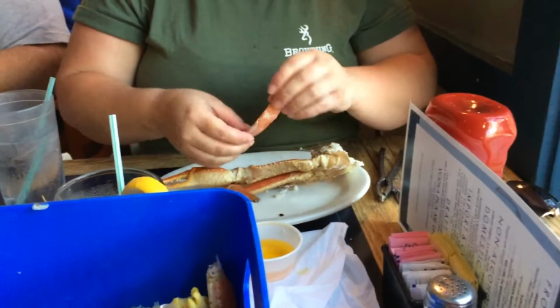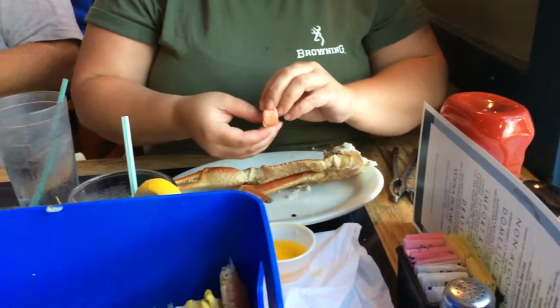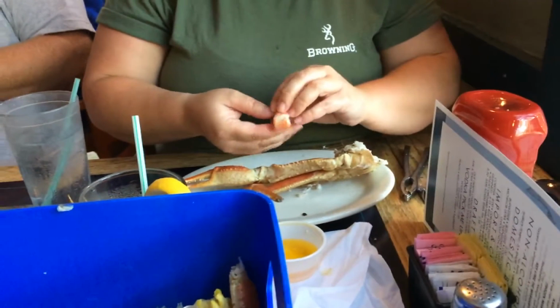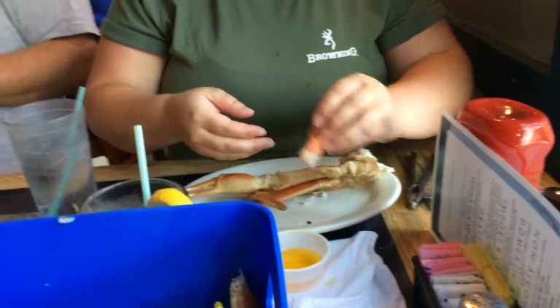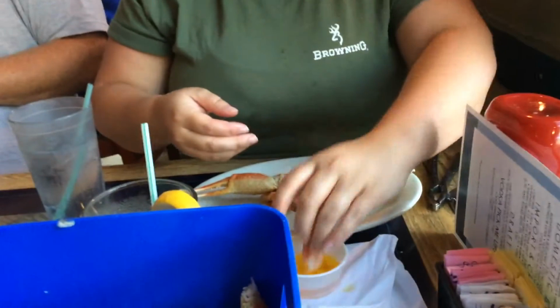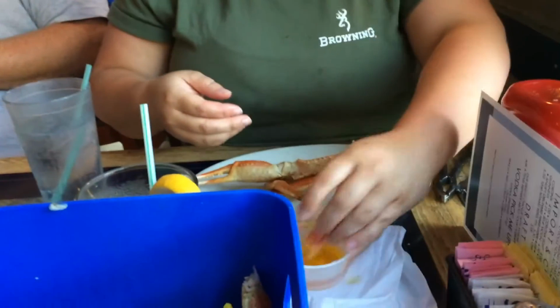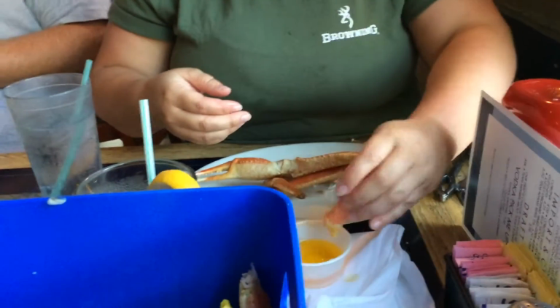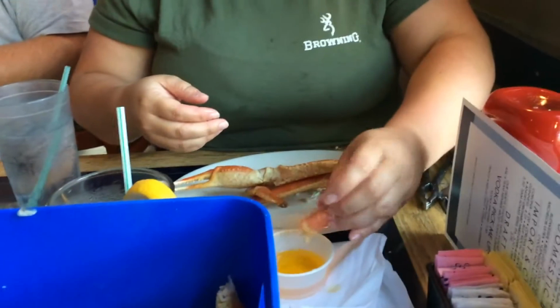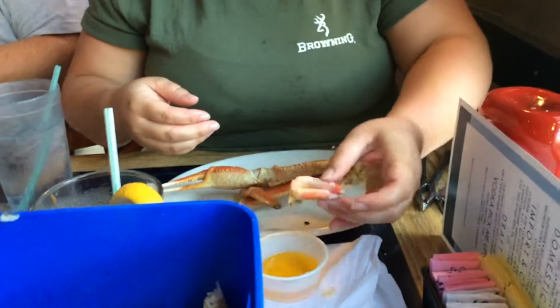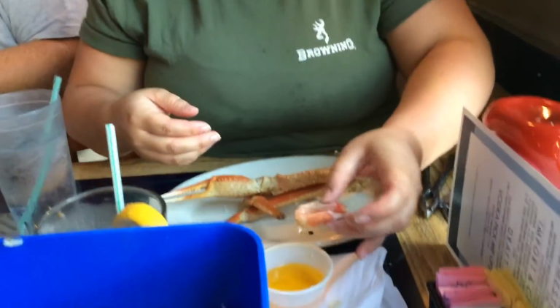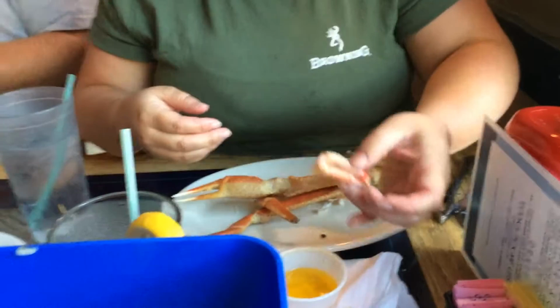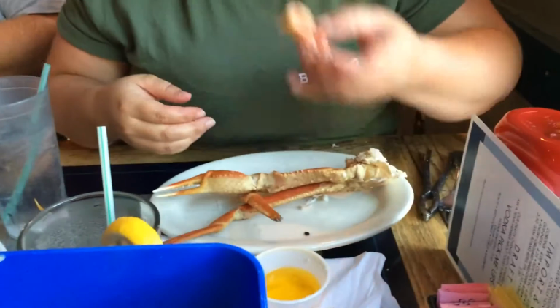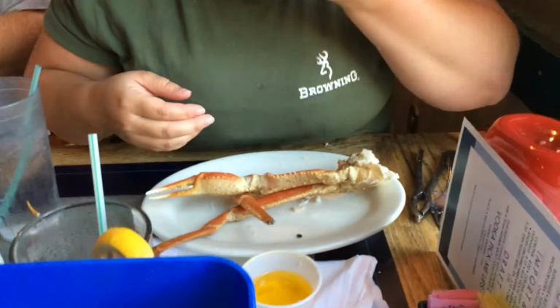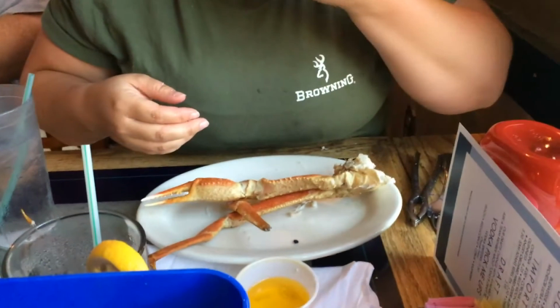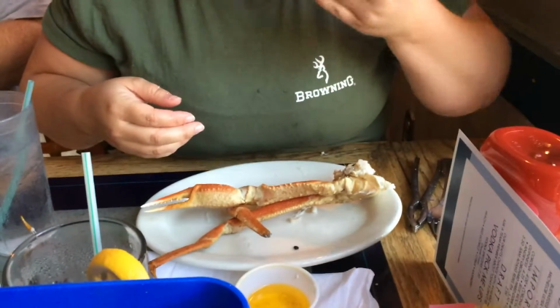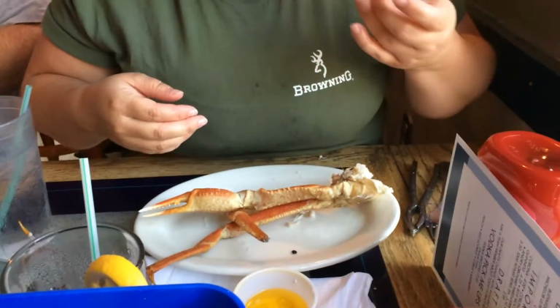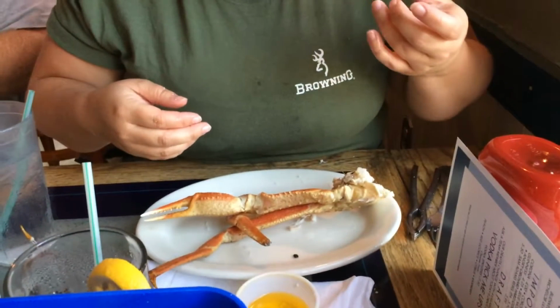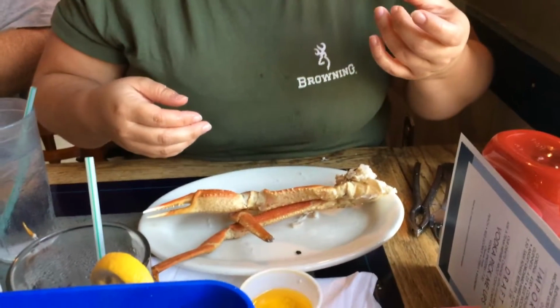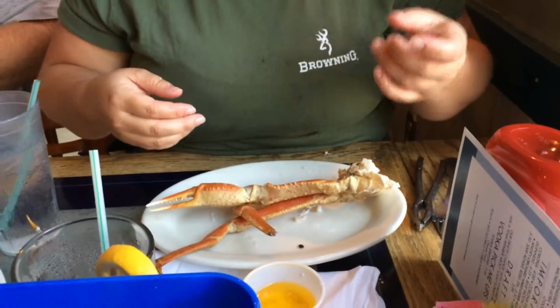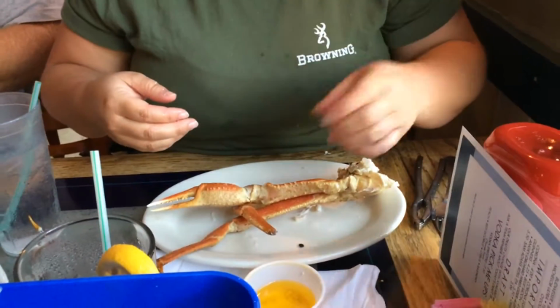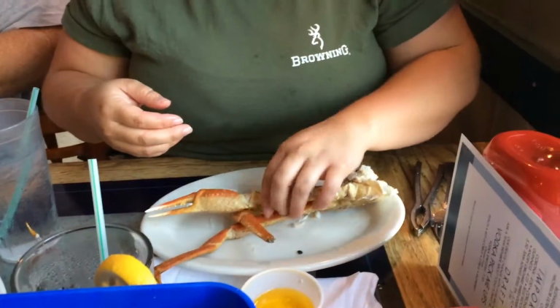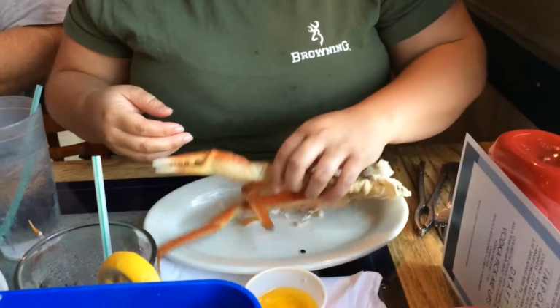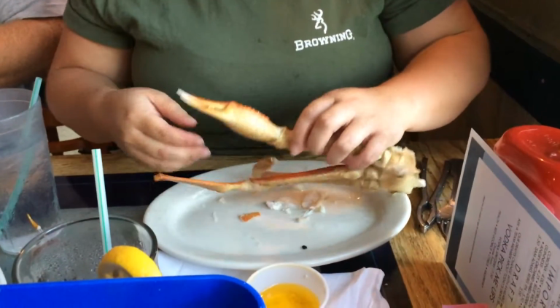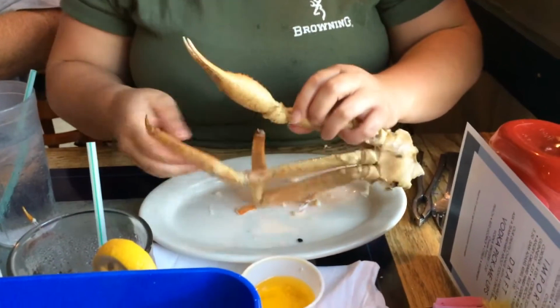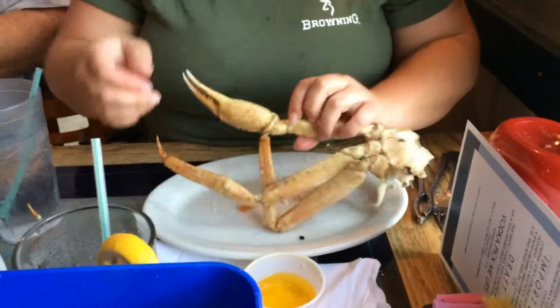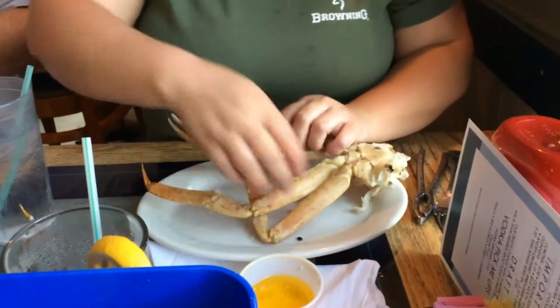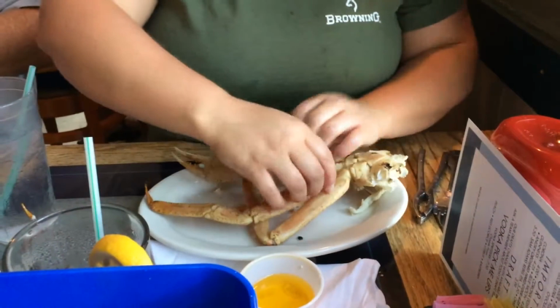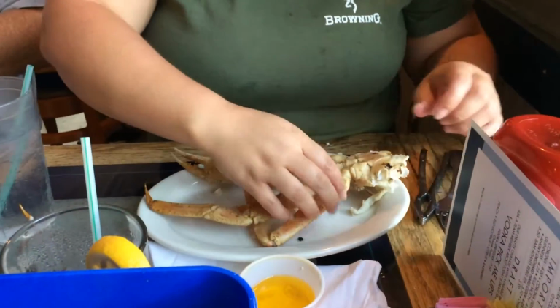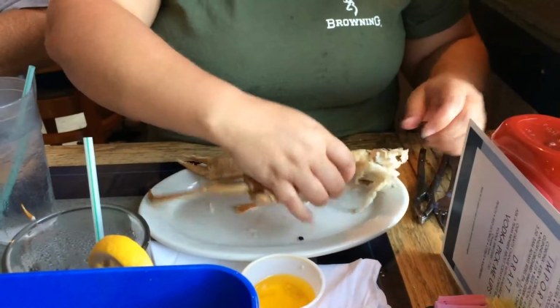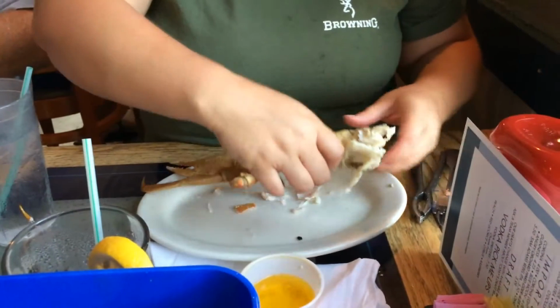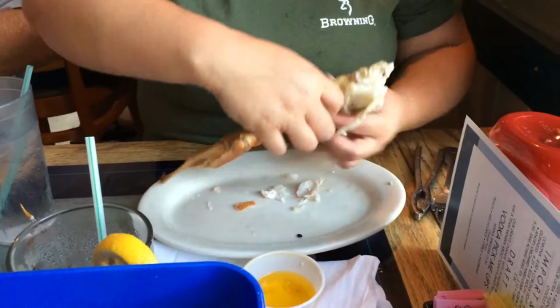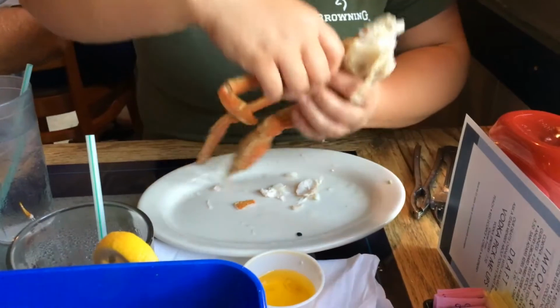Without any utensils. All right, watch the master at work. Don't call me a master.